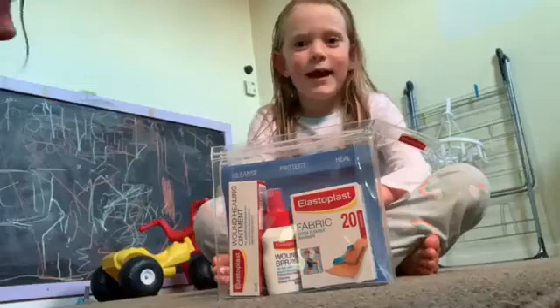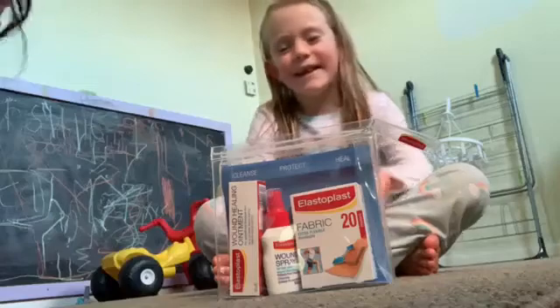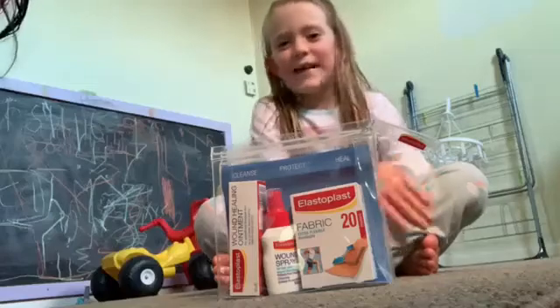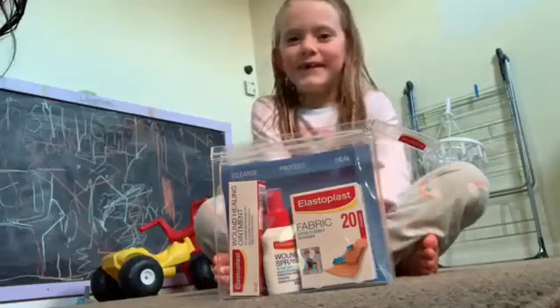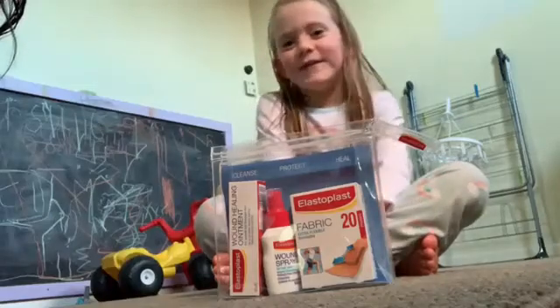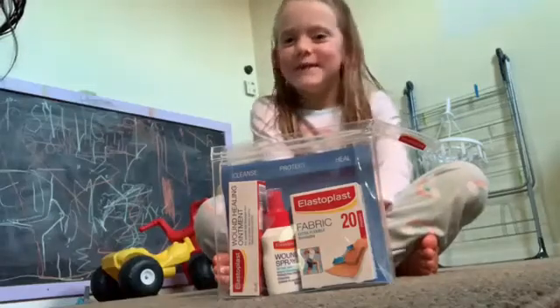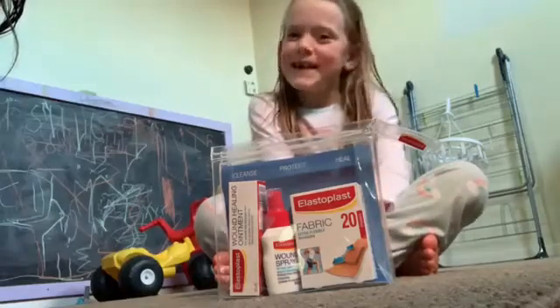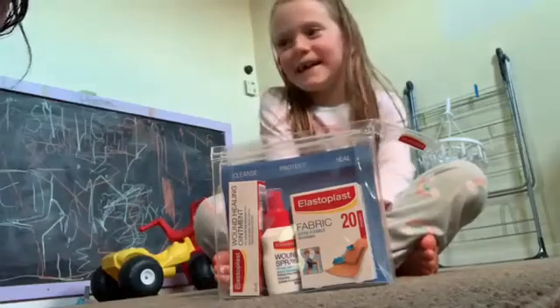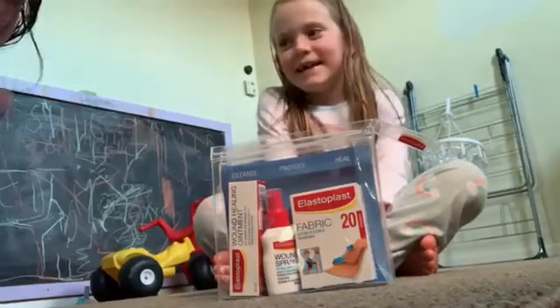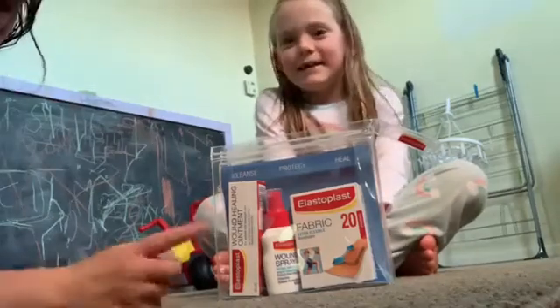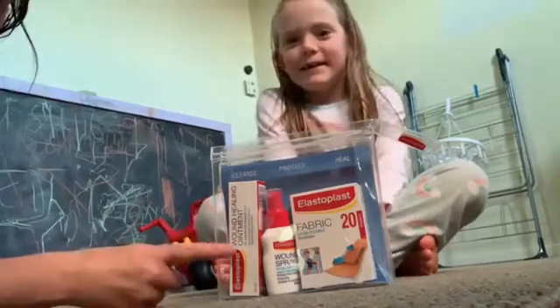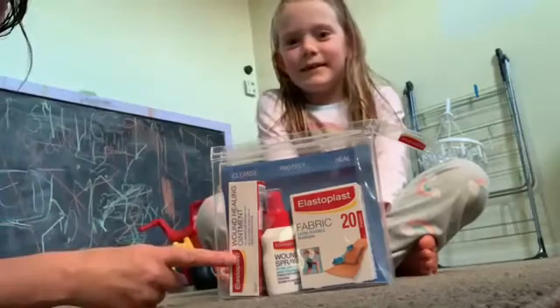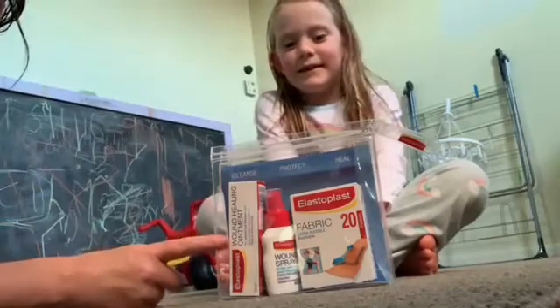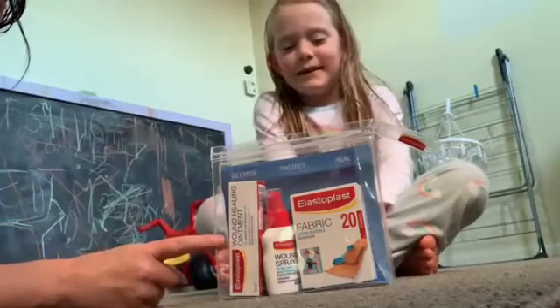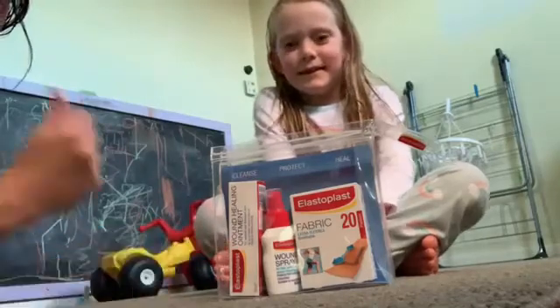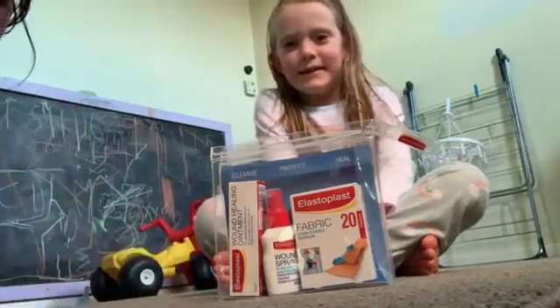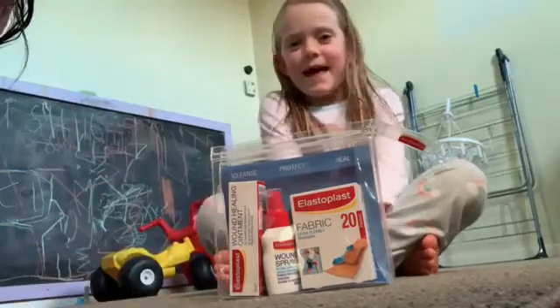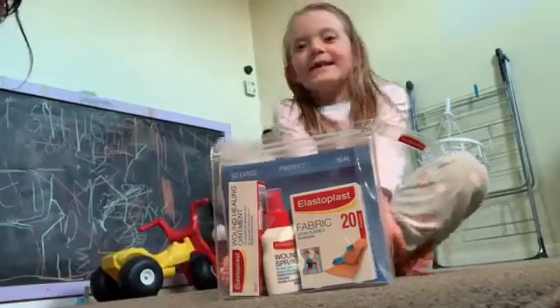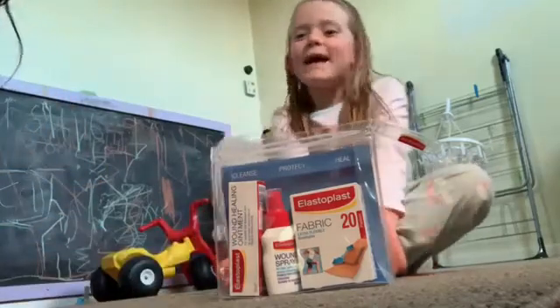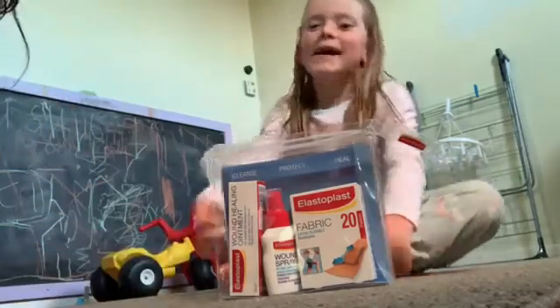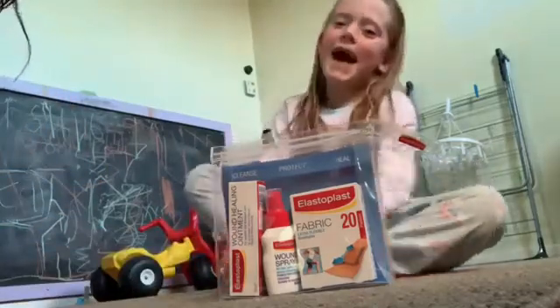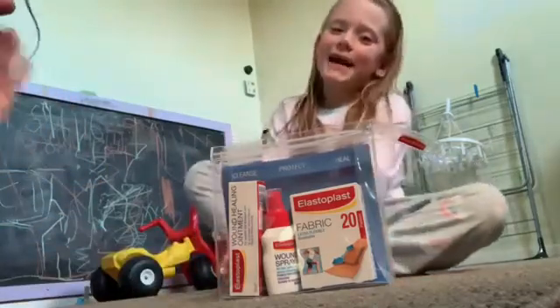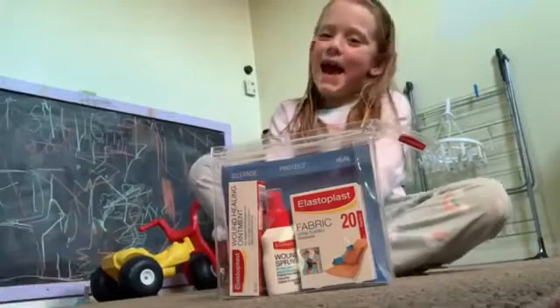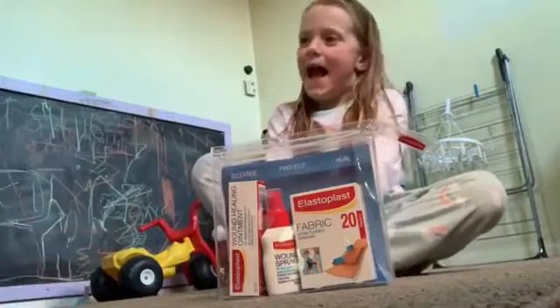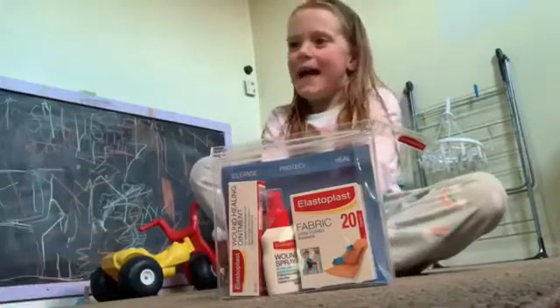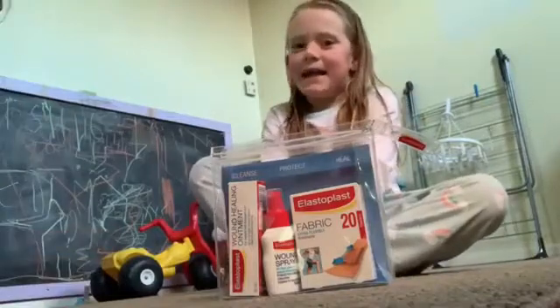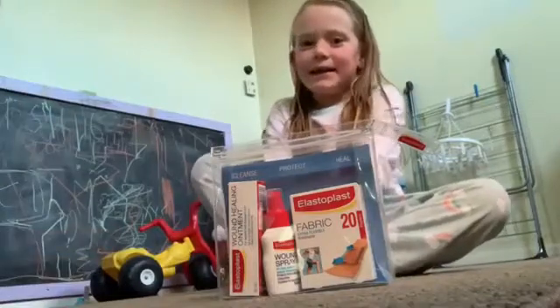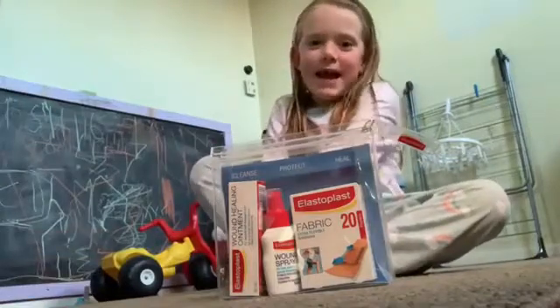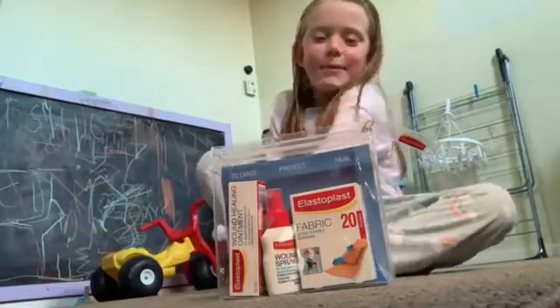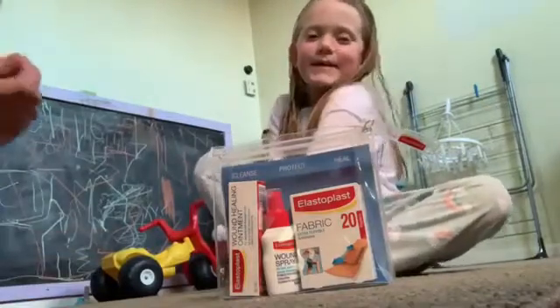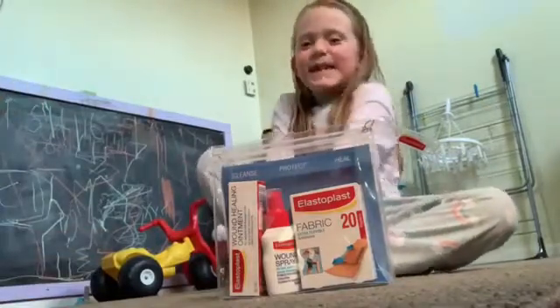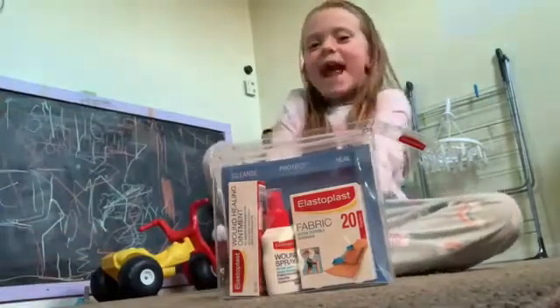Hi, today we're going to be doing a review of the Alistoplast wound healing kit. And who's it for? KidSpotNZ.